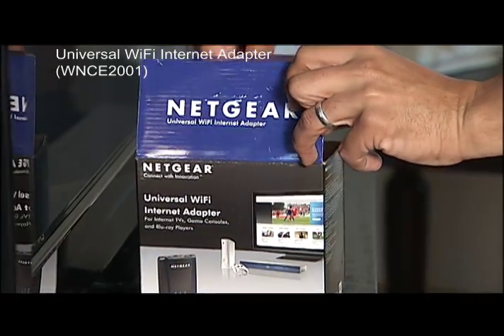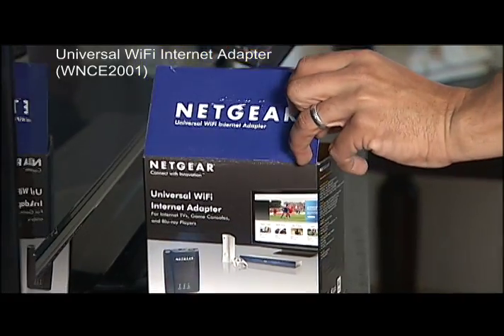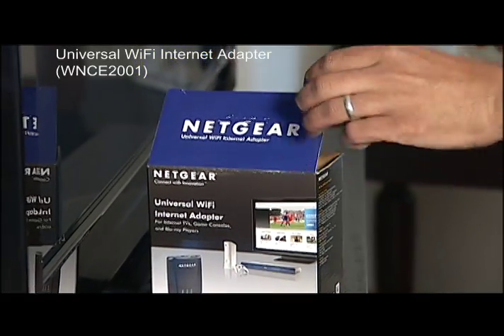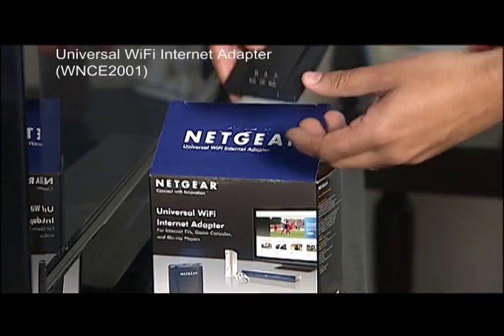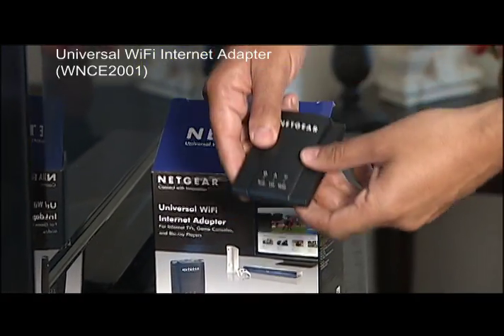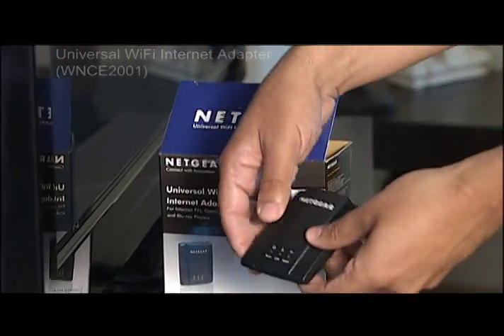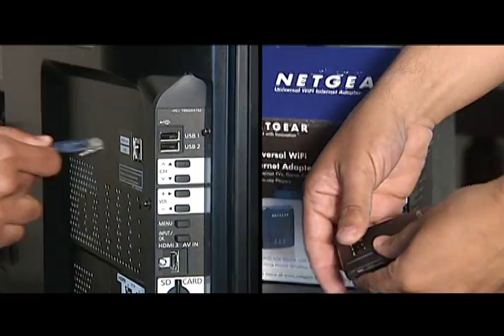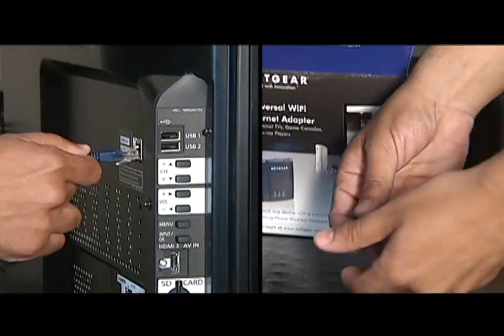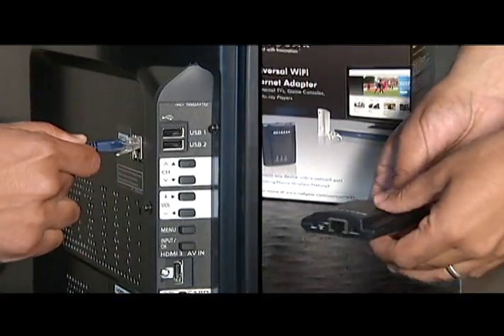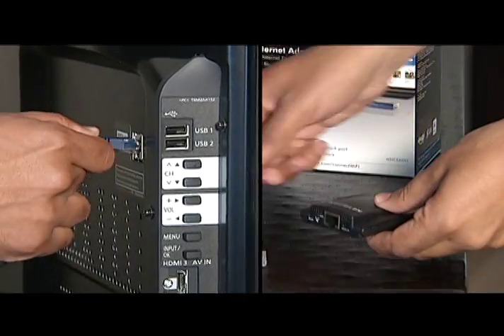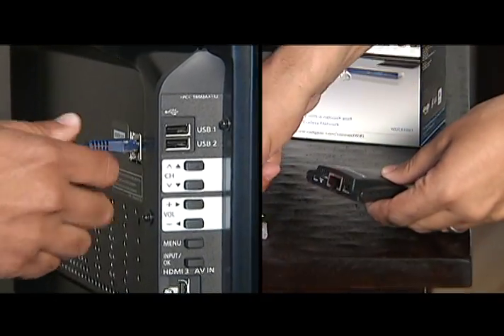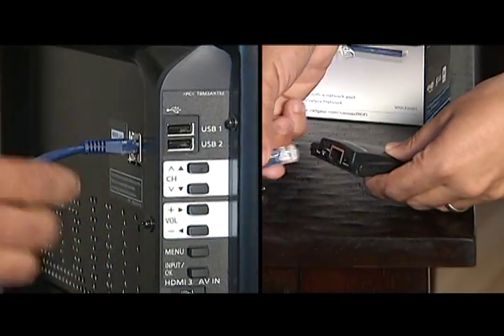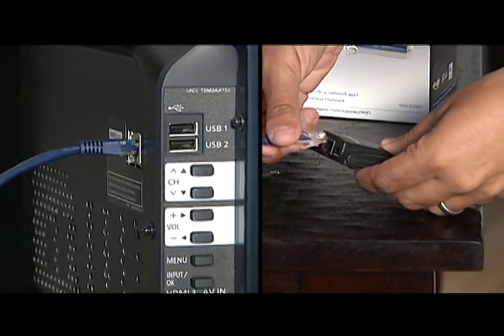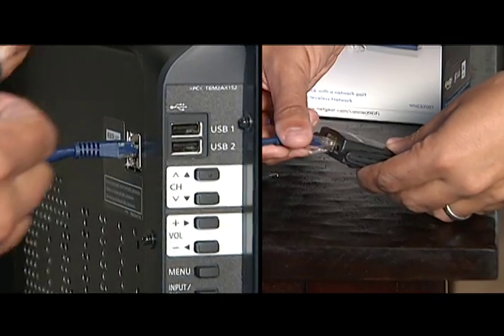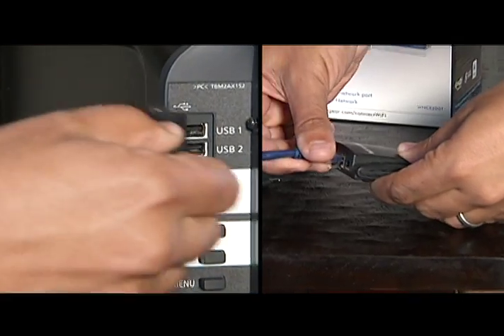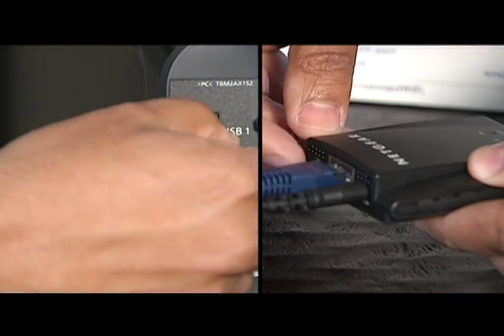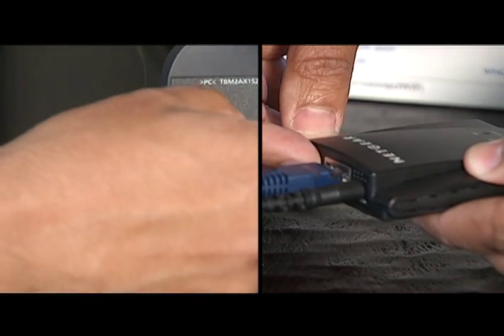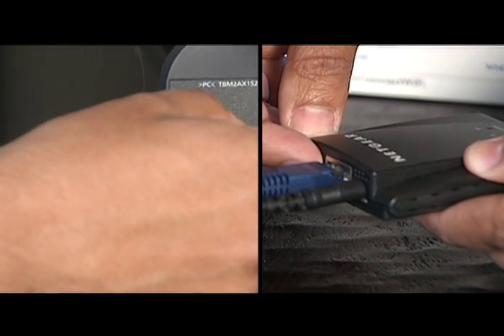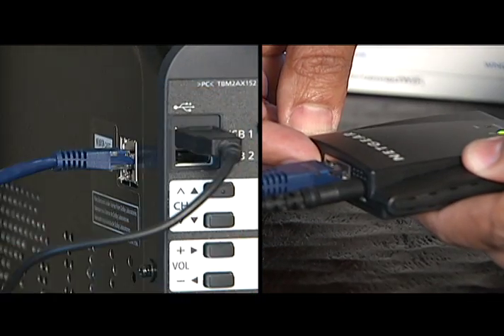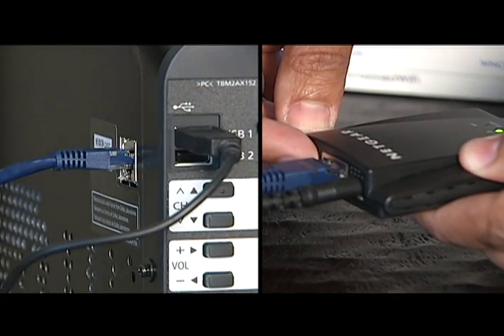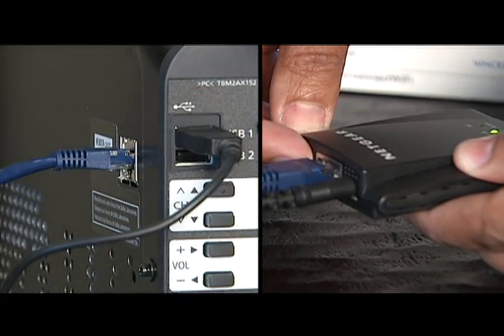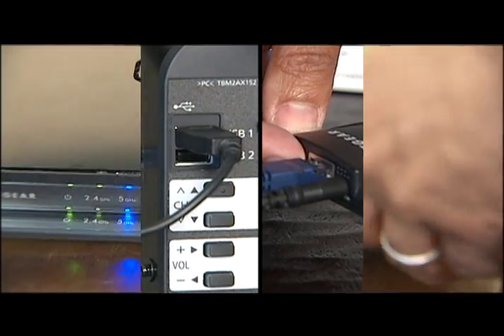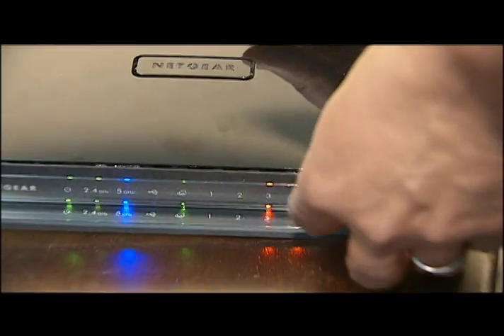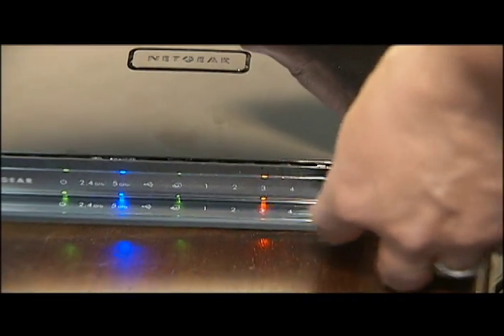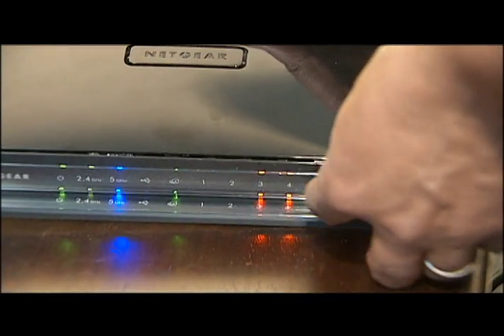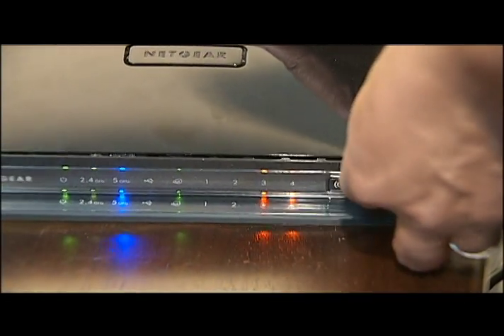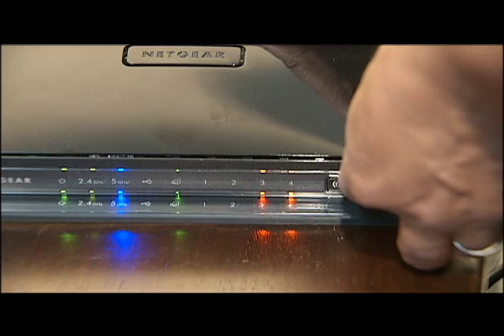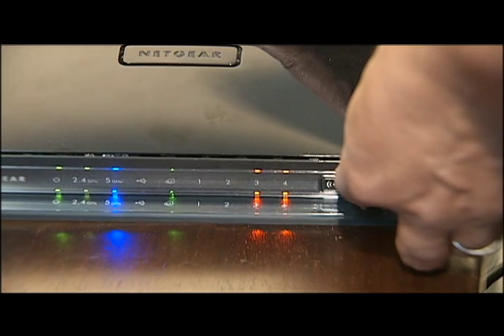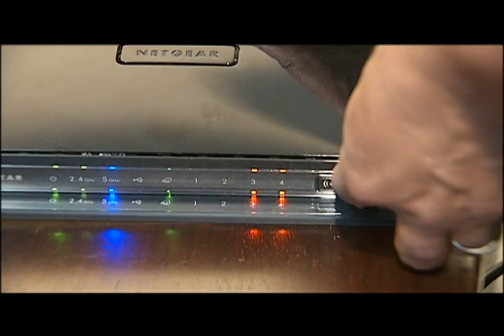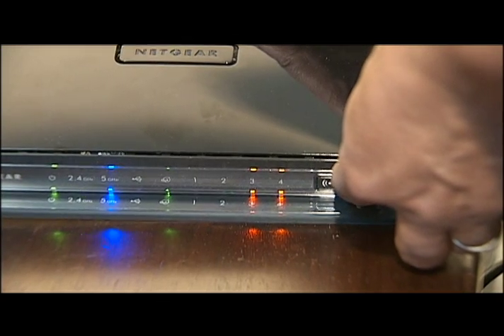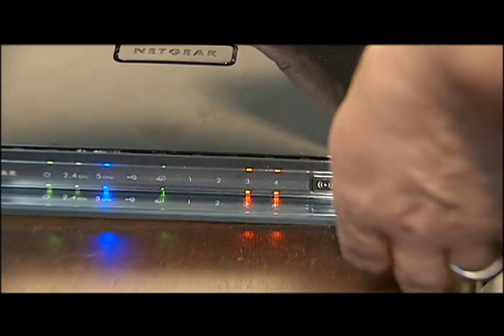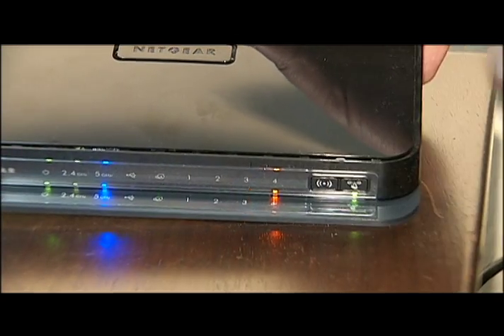You need a wireless Internet adapter from Netgear. You plug it into the television, push a button, walk over to your wireless router, push a button, and instantly they're connected and you're online.